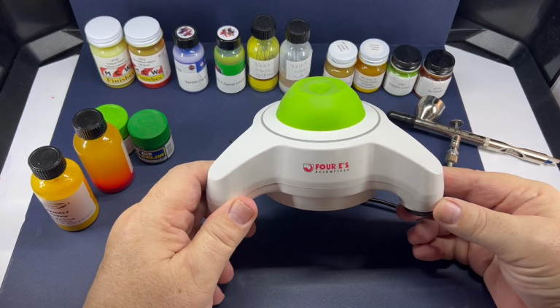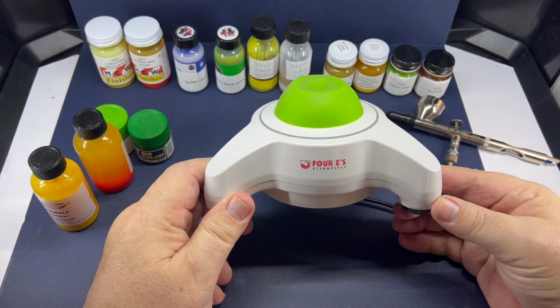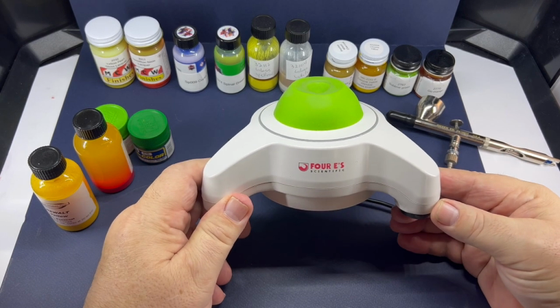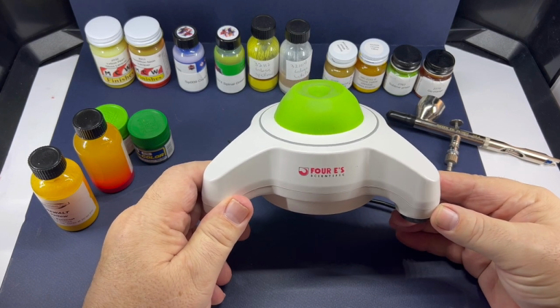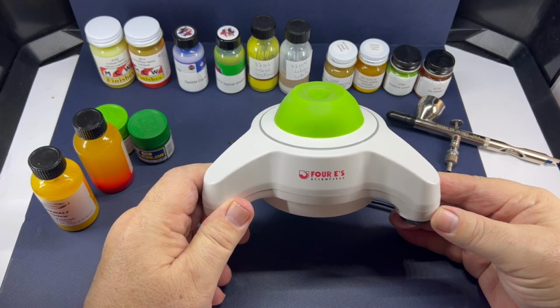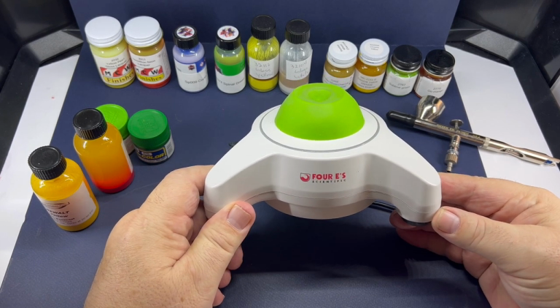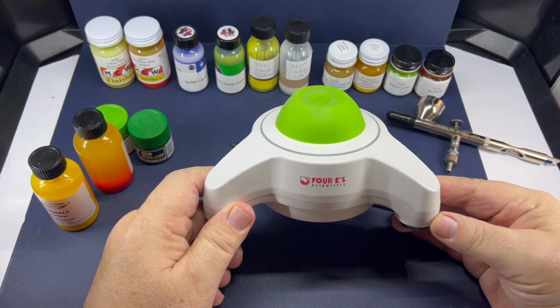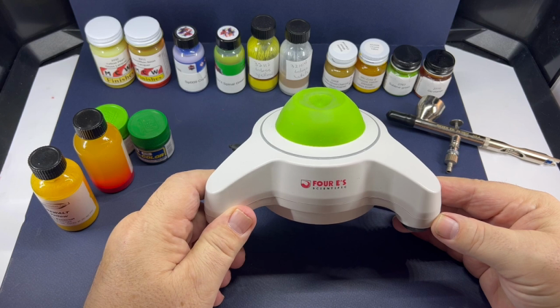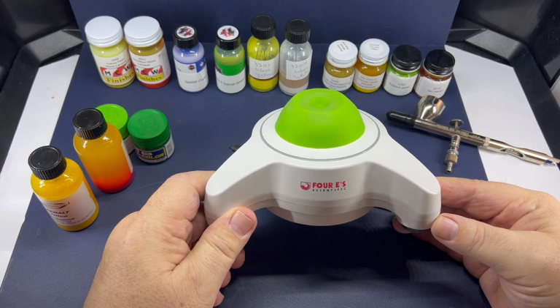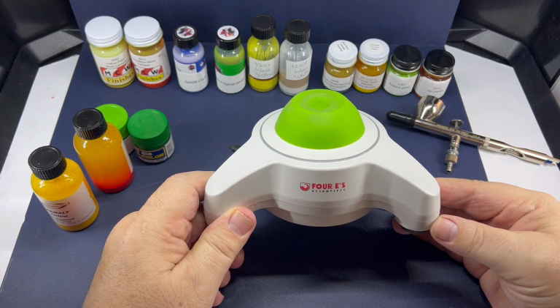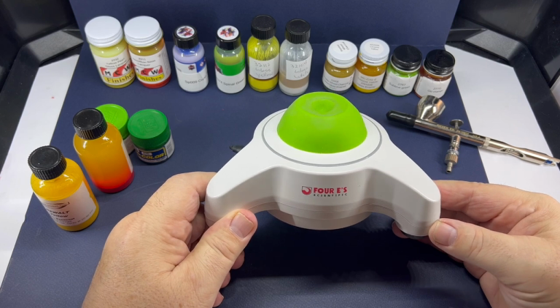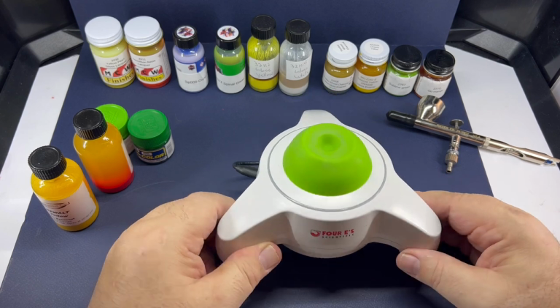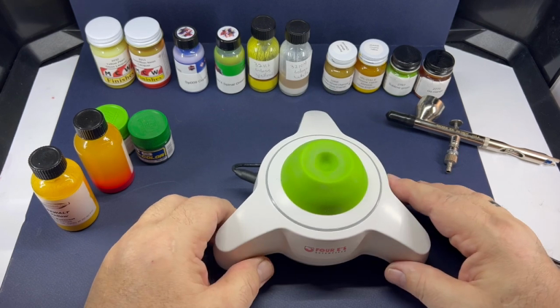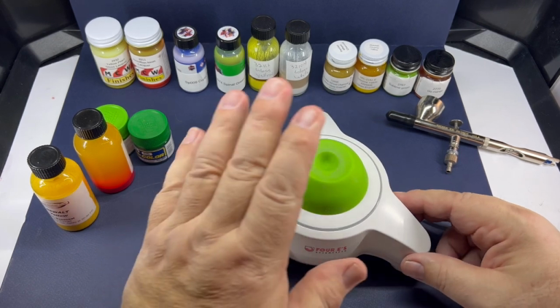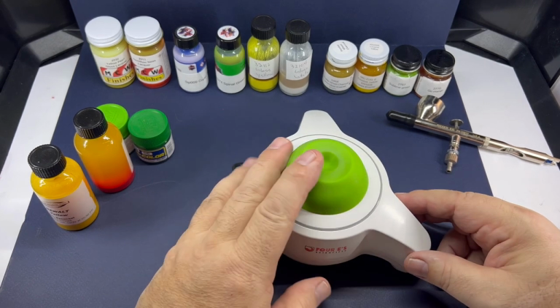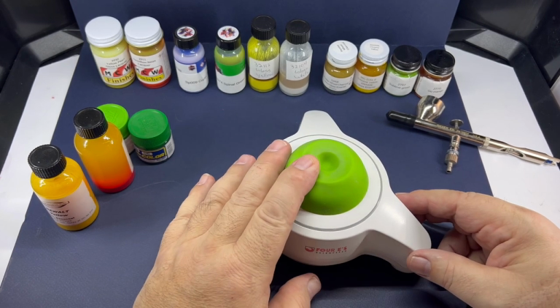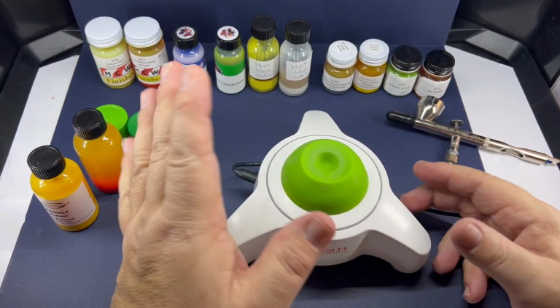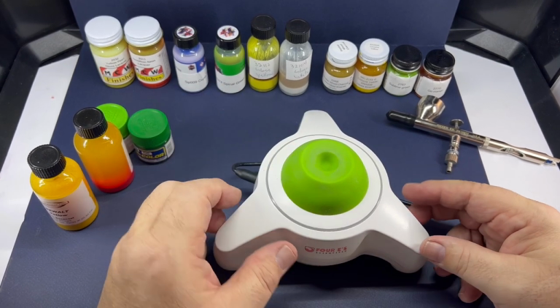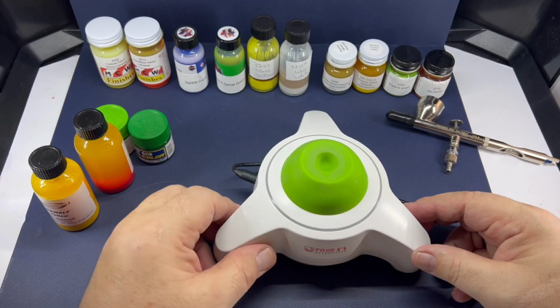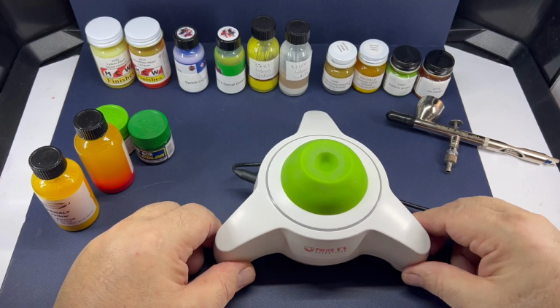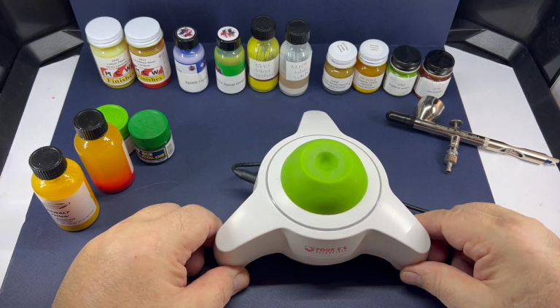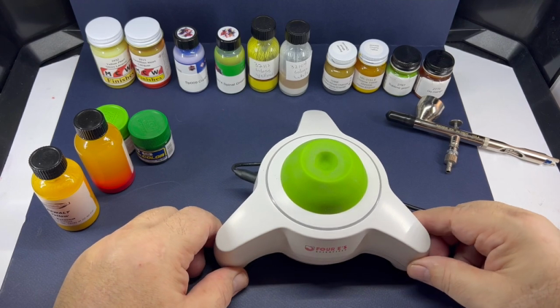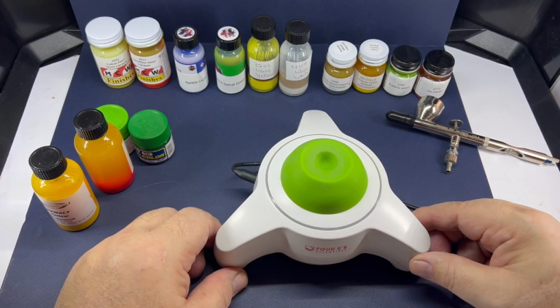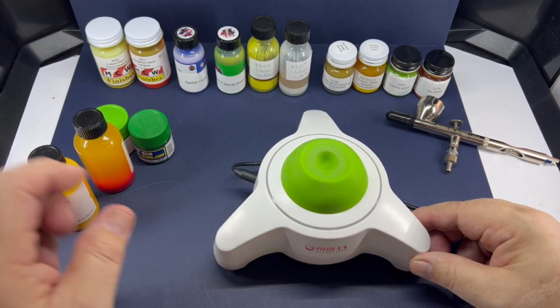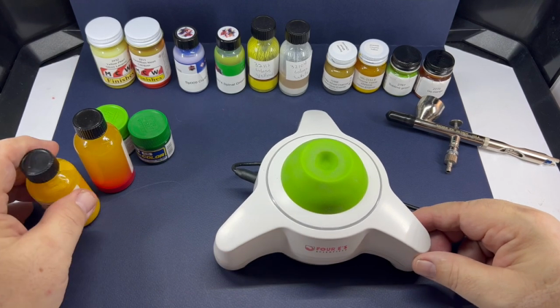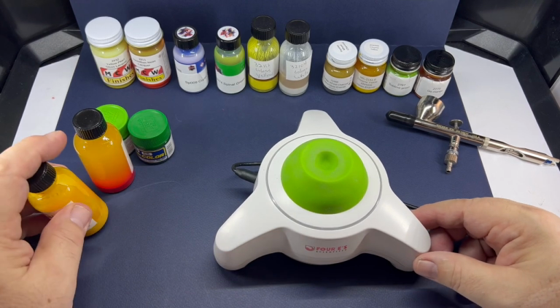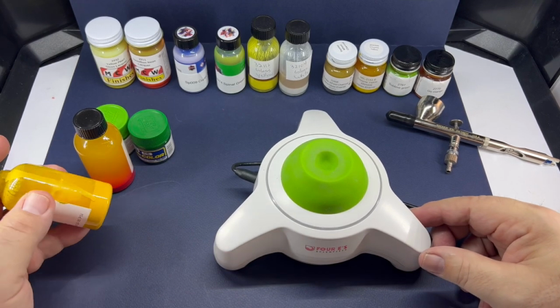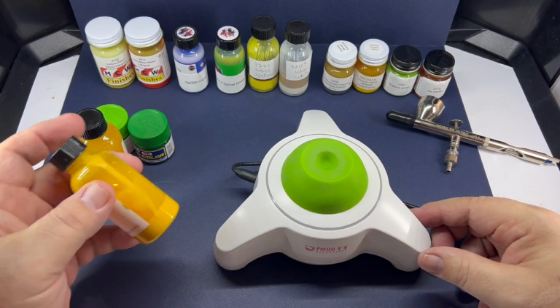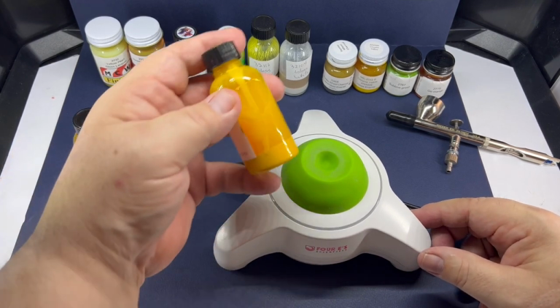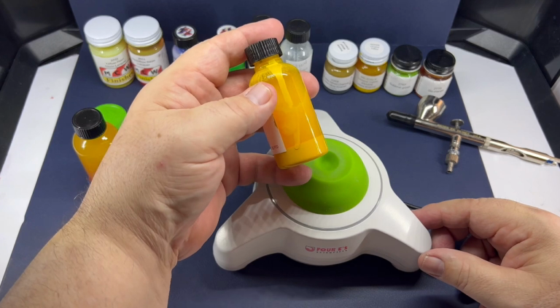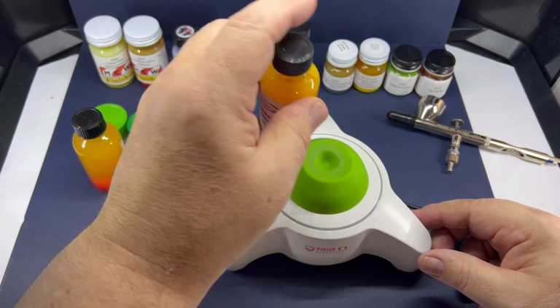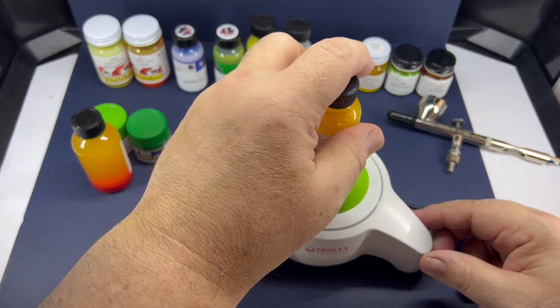I wanted to bring this to you — it's a Vortex paint mixer by 4E Scientific. Got this off Amazon; my wife actually got it for me for Christmas. I wanted you to see how well it mixes paint.